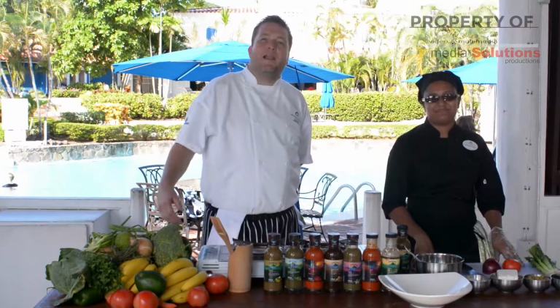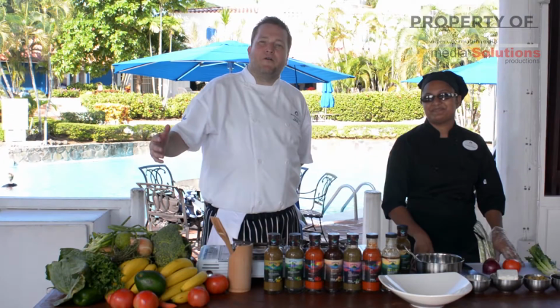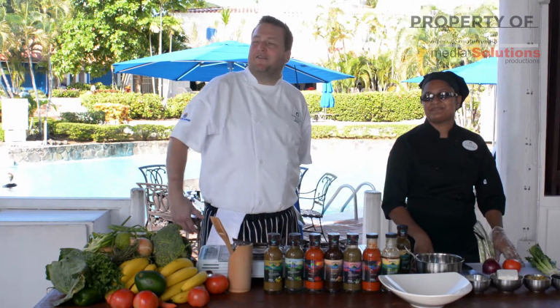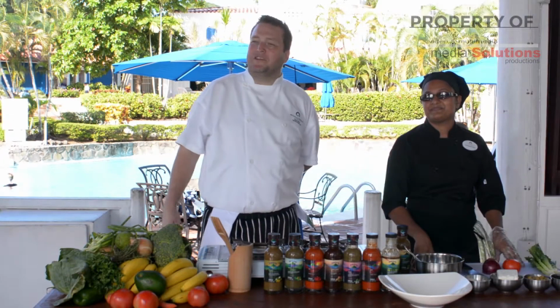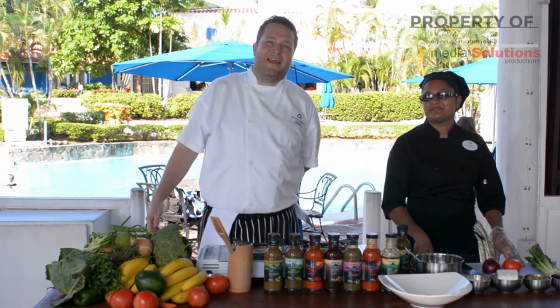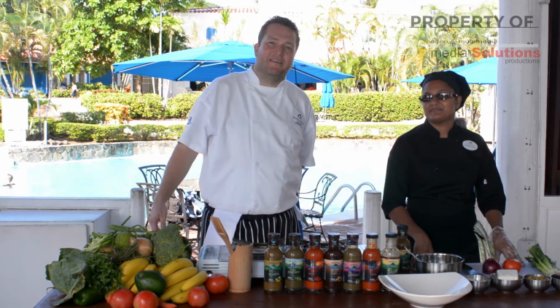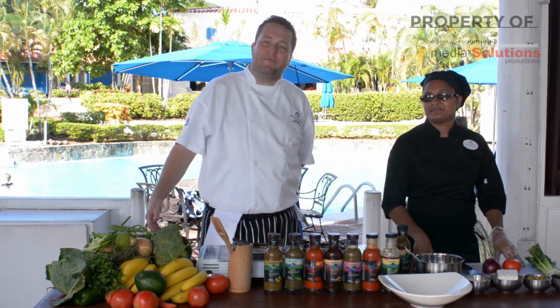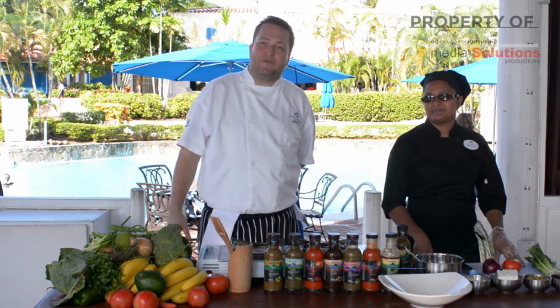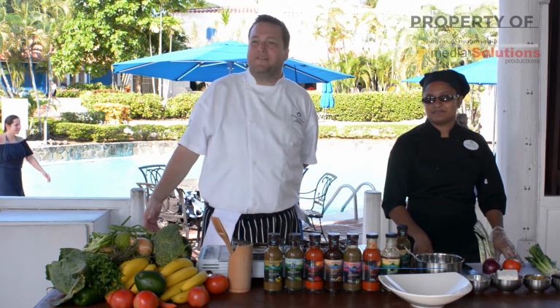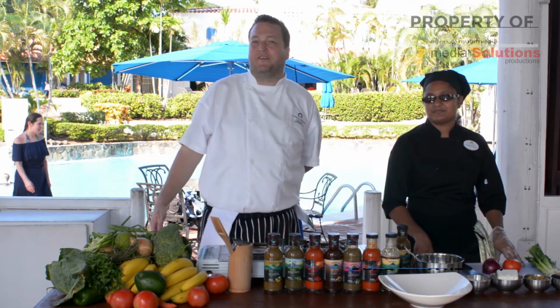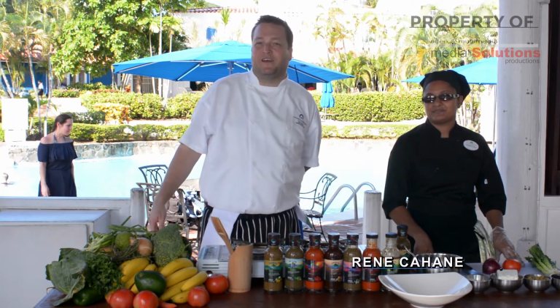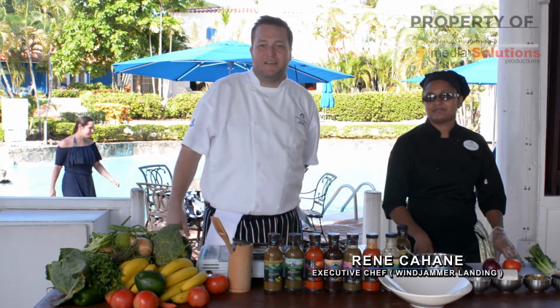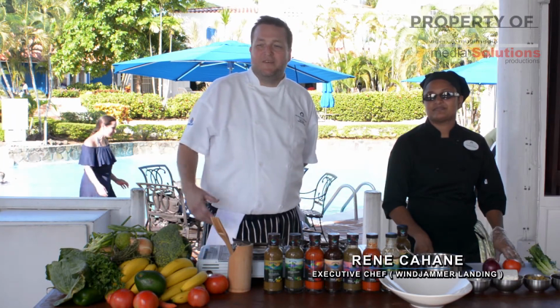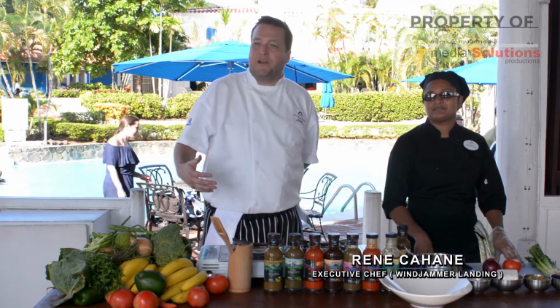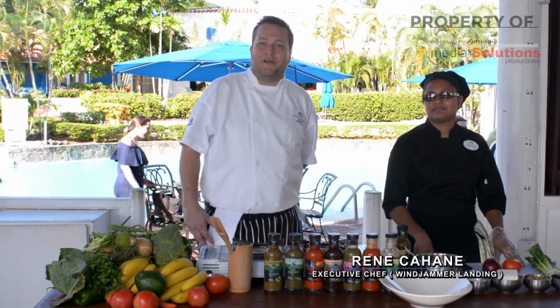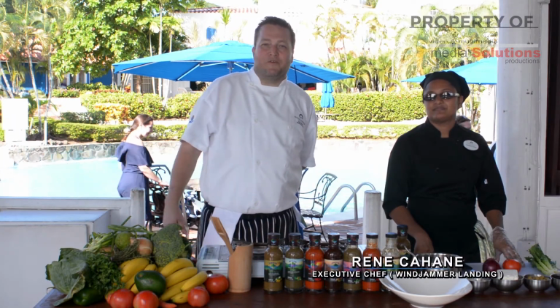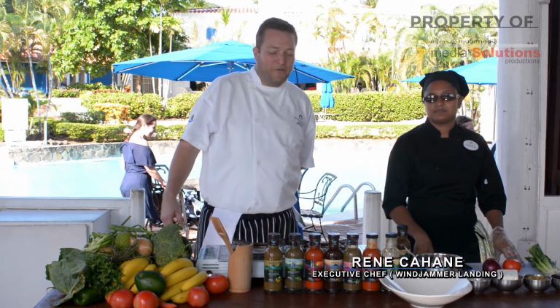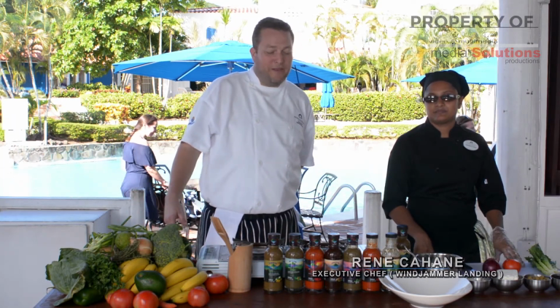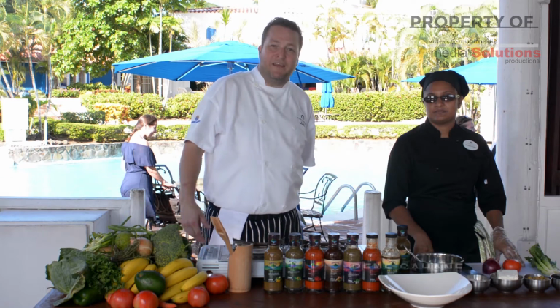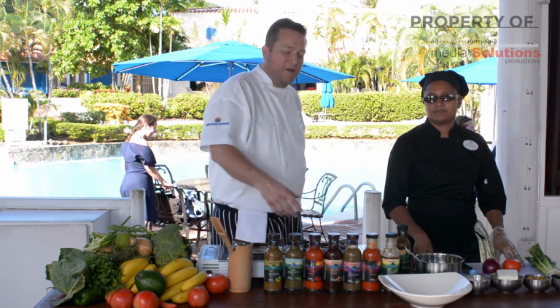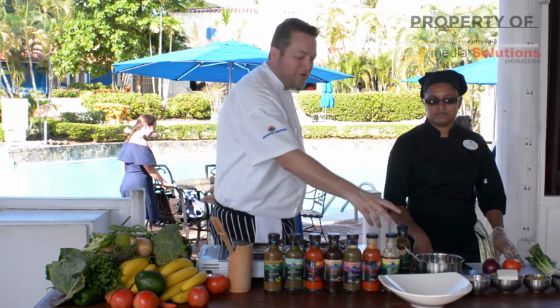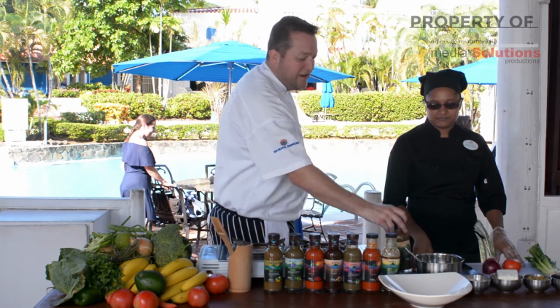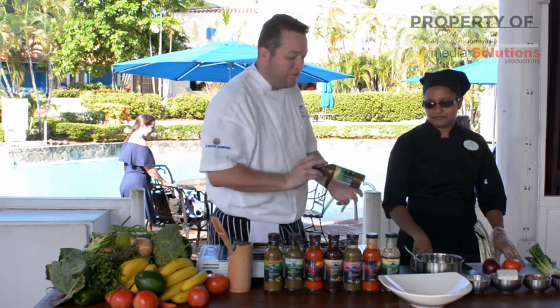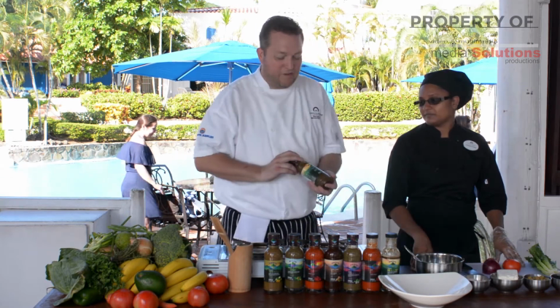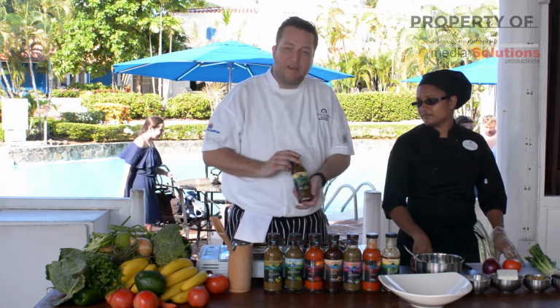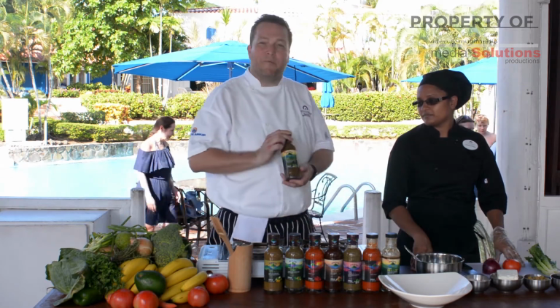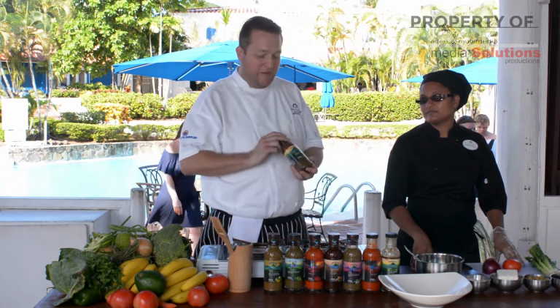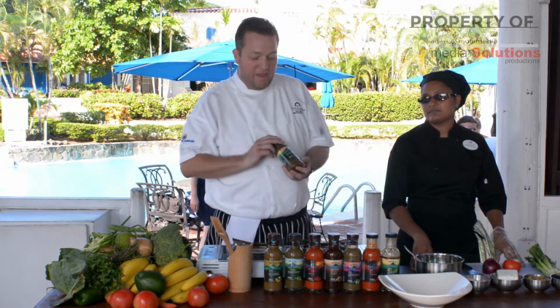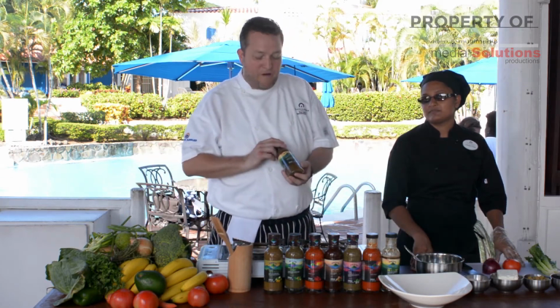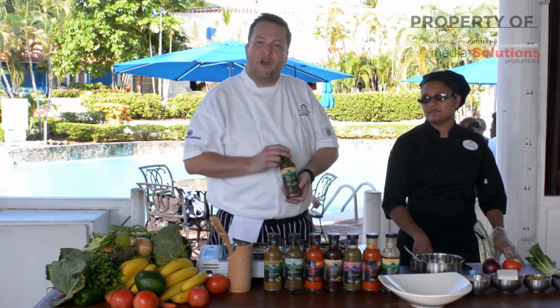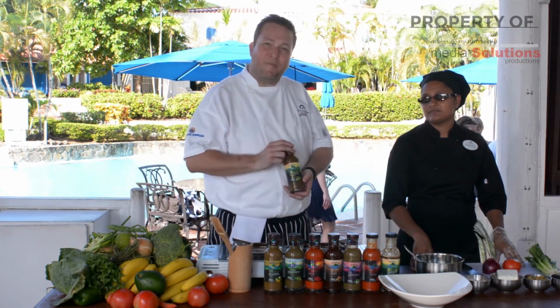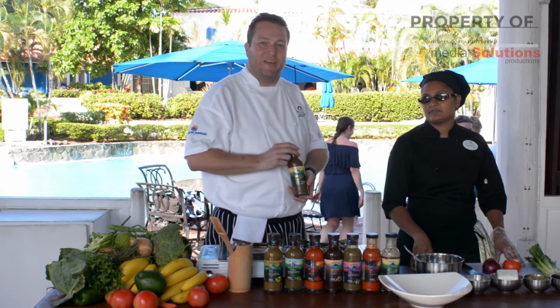Hello, welcome back to Windjammer Landing Villa Beach Resort here in sunny St. Lucia. We're going to do a little cookery show for you here today. We're going to be showcasing our Windfresh sauces and we'll be using the vibrant herb and pepper today.